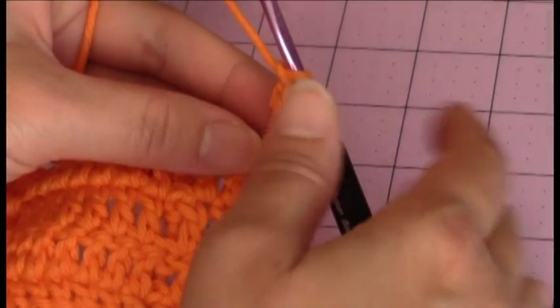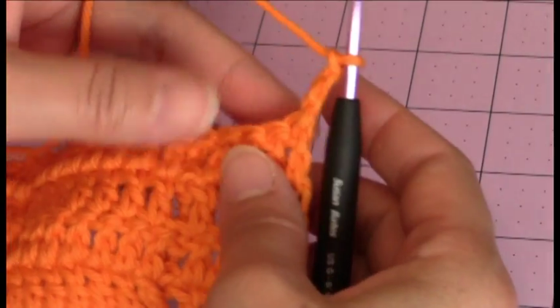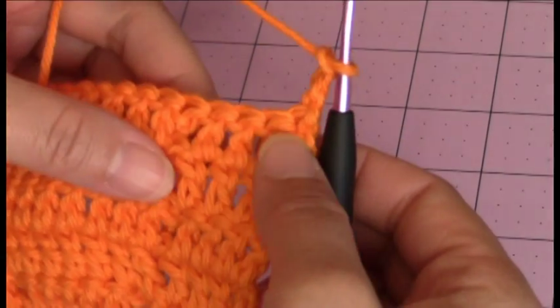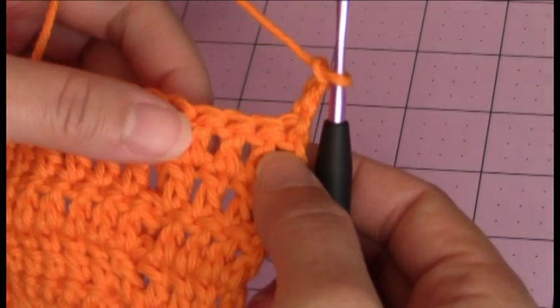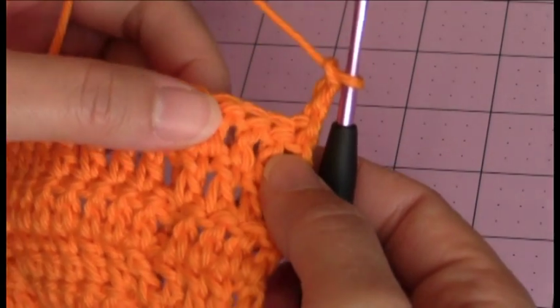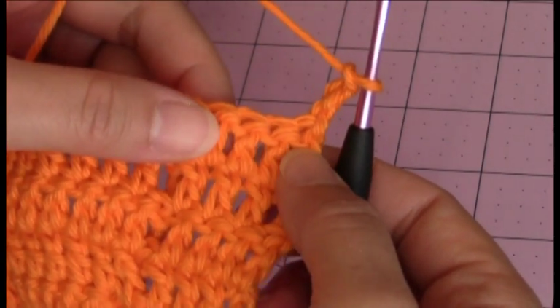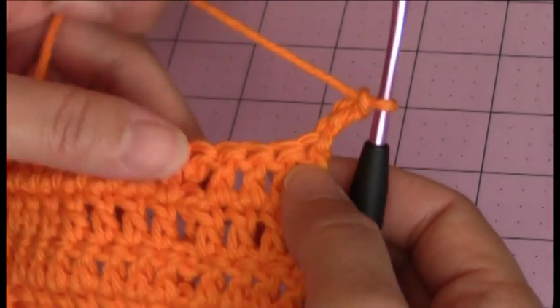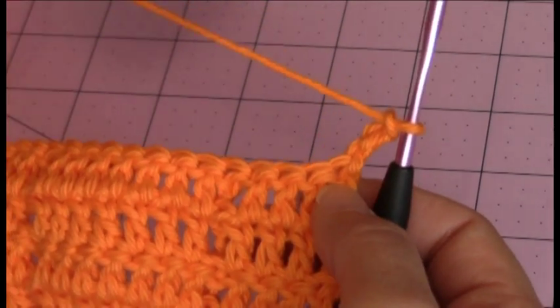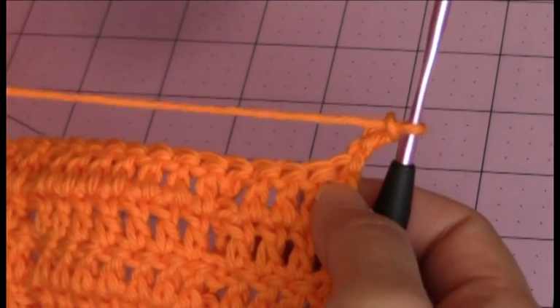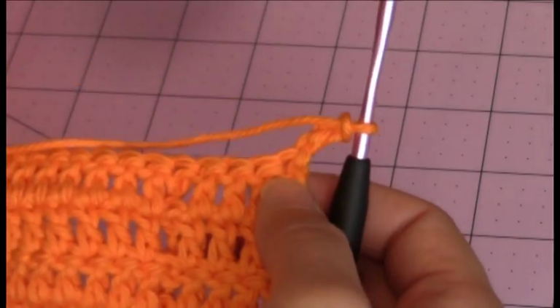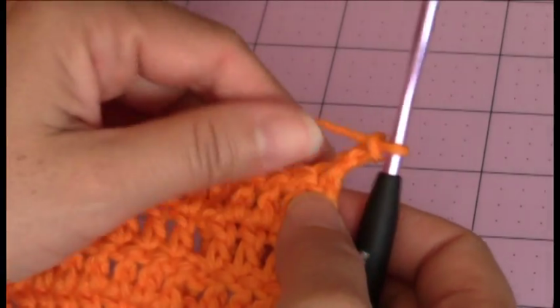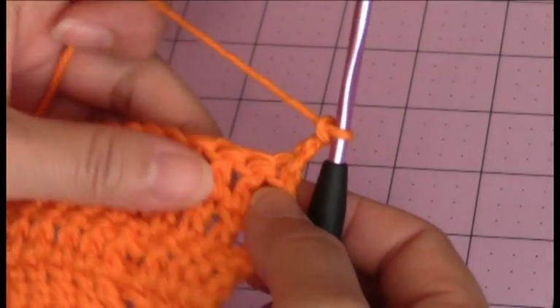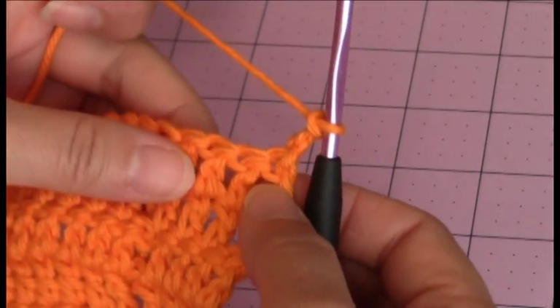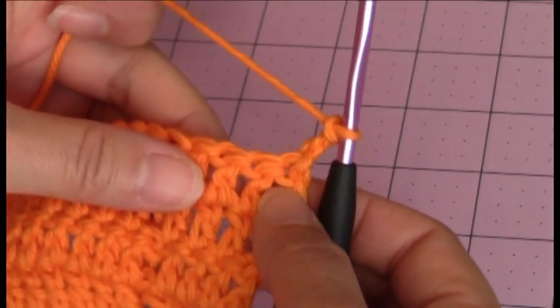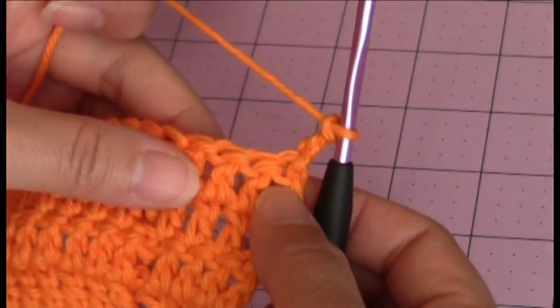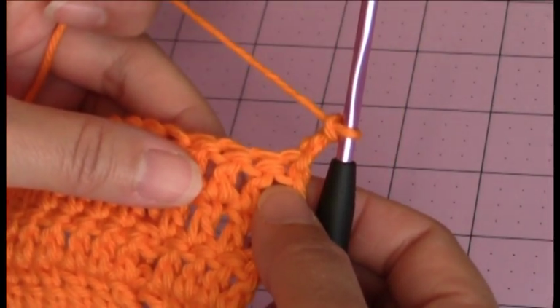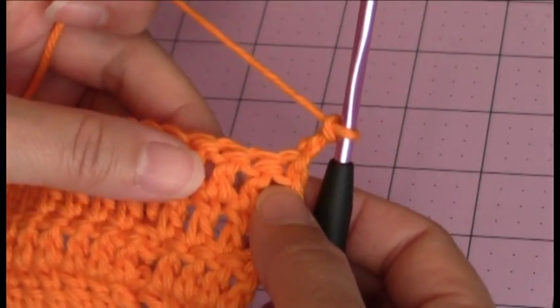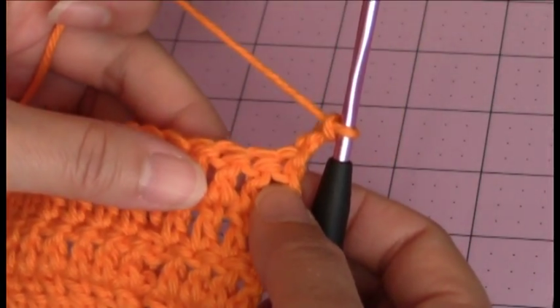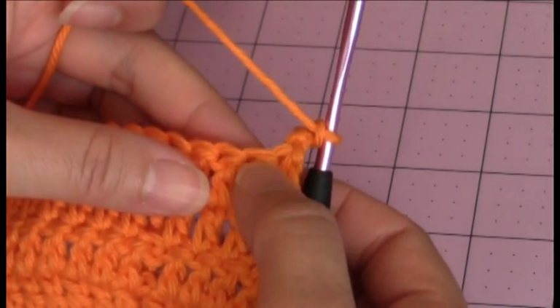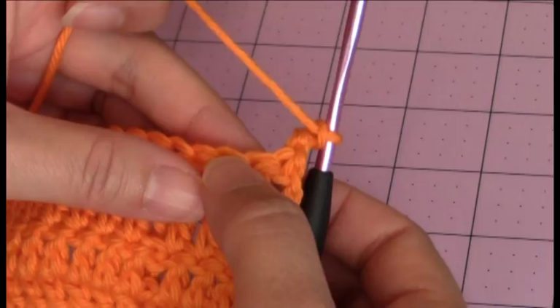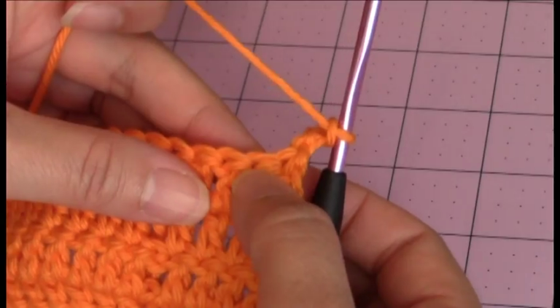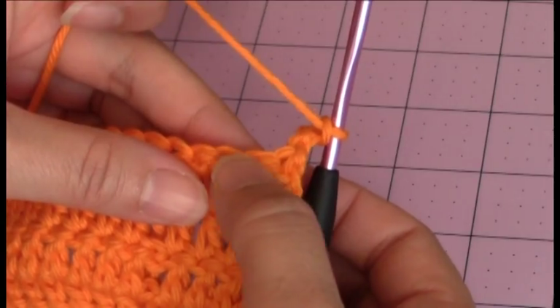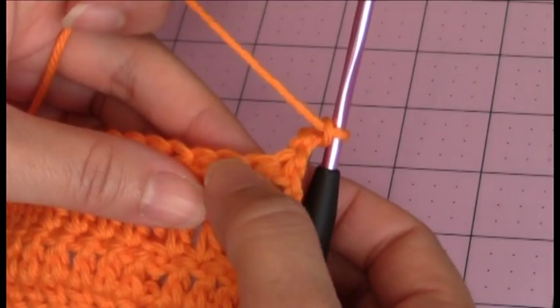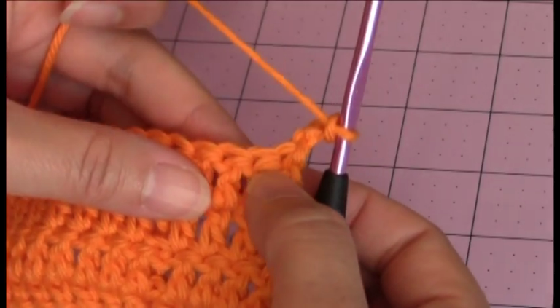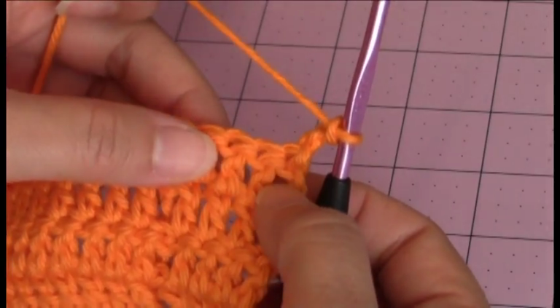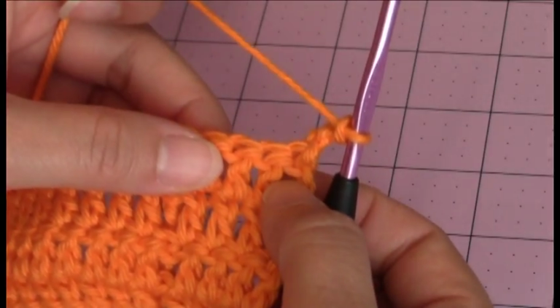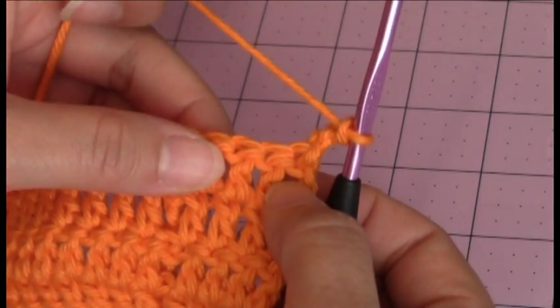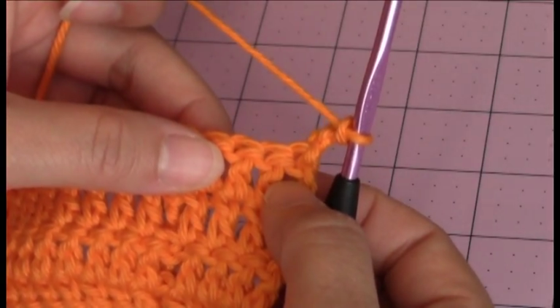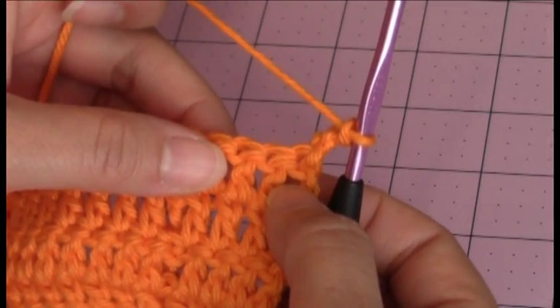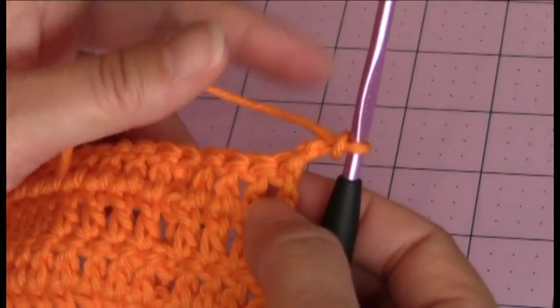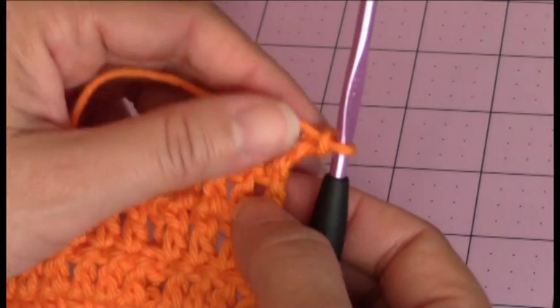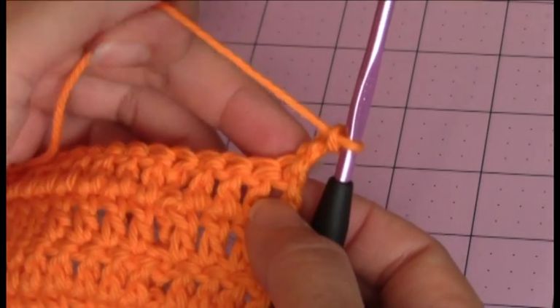Now we're going to make a double crochet decrease stitch. What that means is we're going to take these next 2 stitches and make them 1. It's called a double crochet decrease stitch.